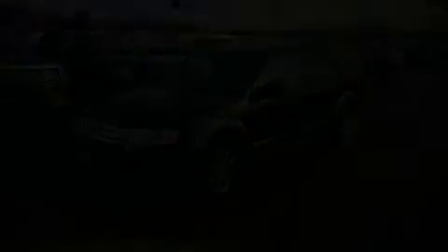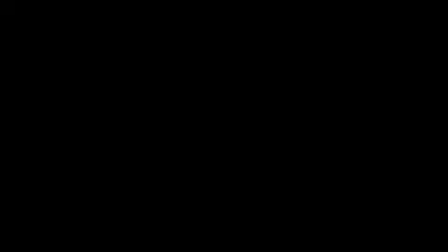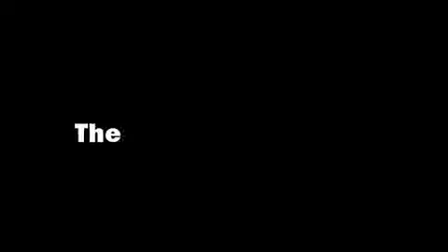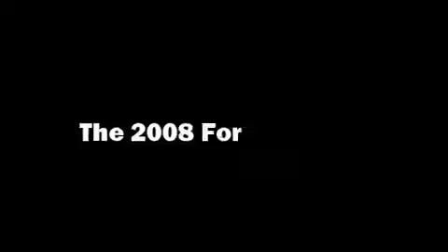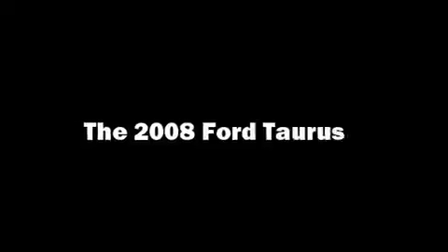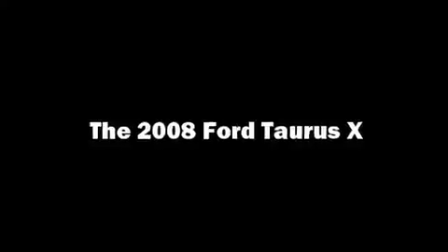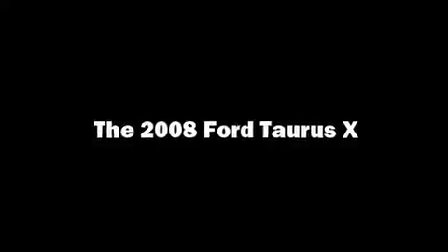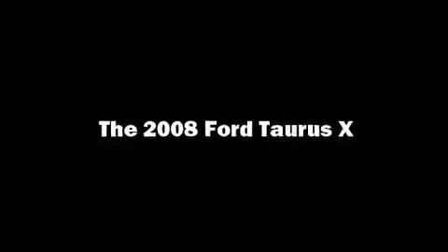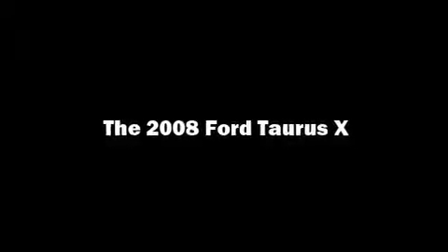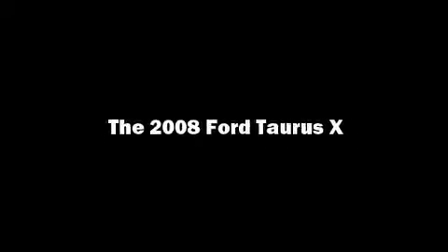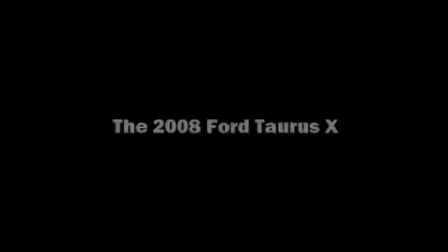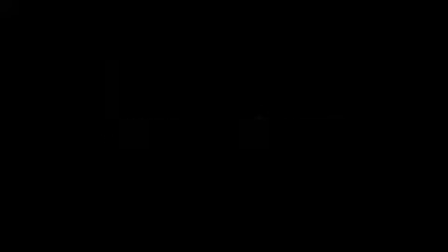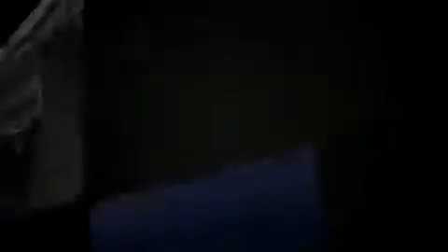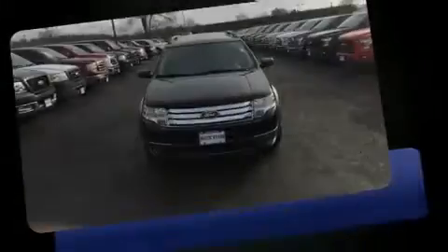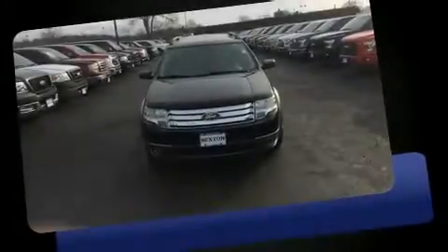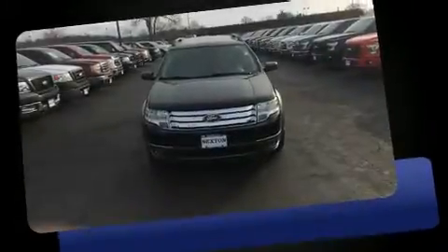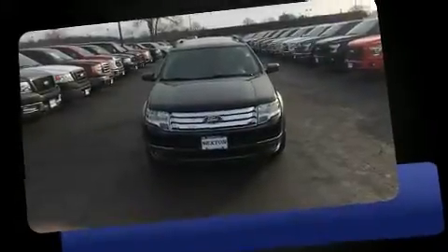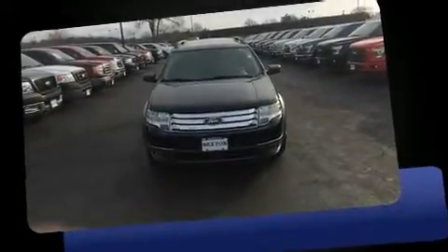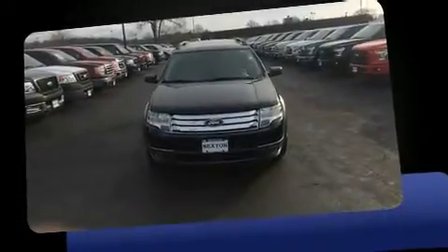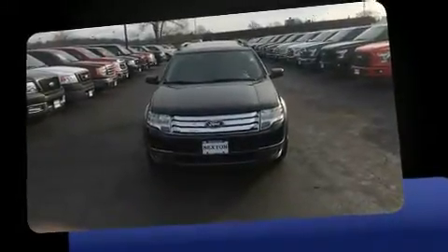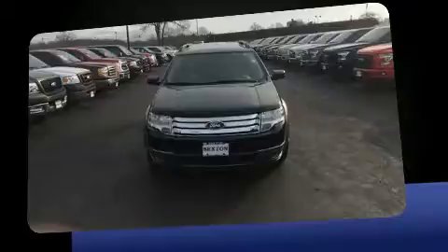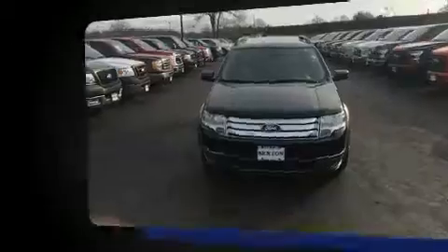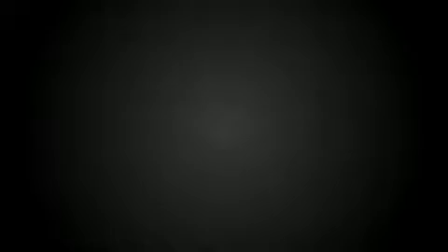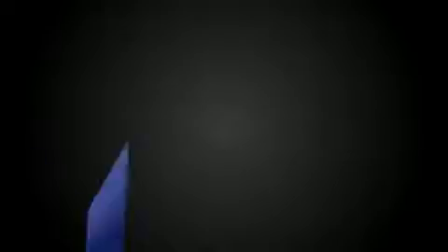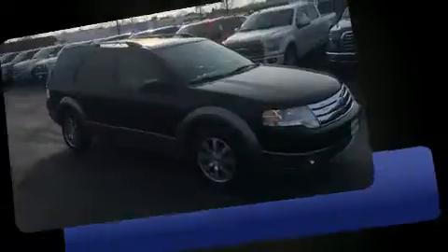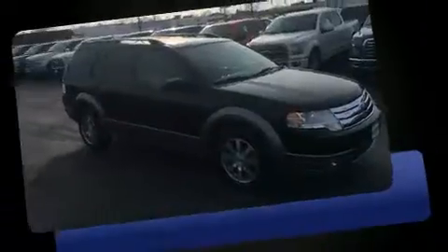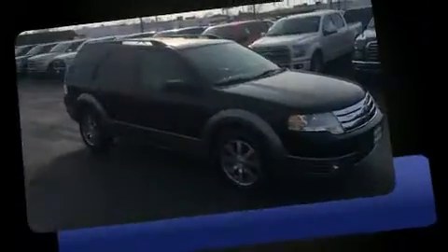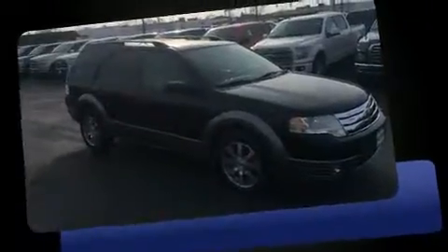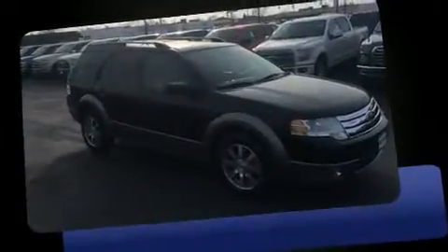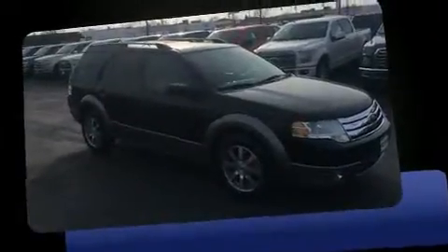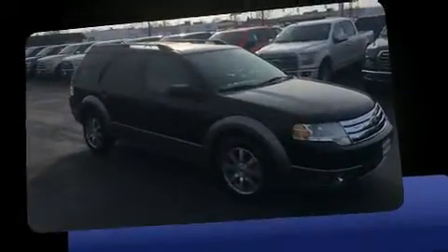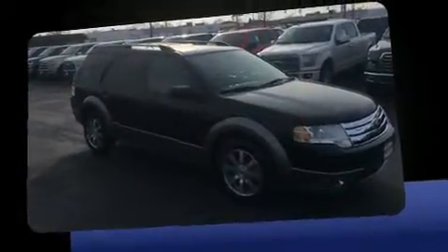Come test drive this 2008 Ford Taurus X. It features an automatic transmission, front-wheel drive, and a 3.5-liter six-cylinder engine.